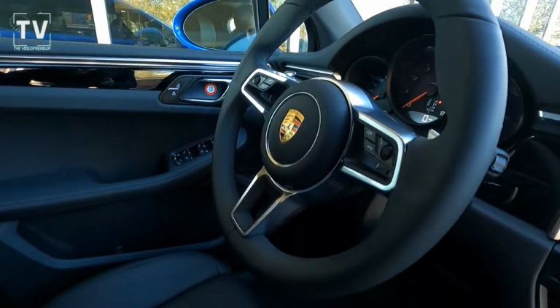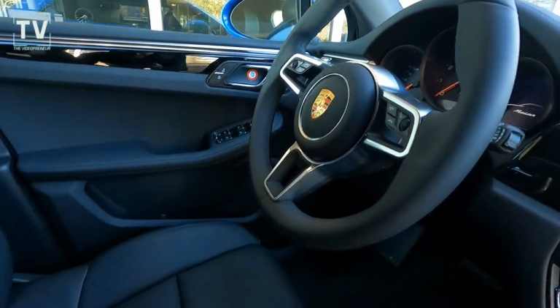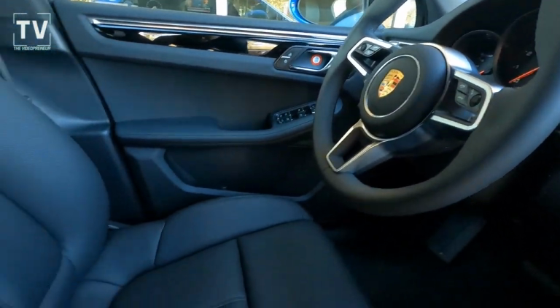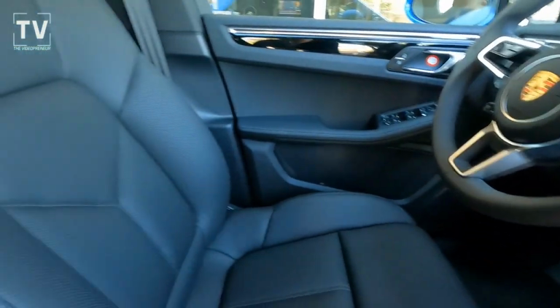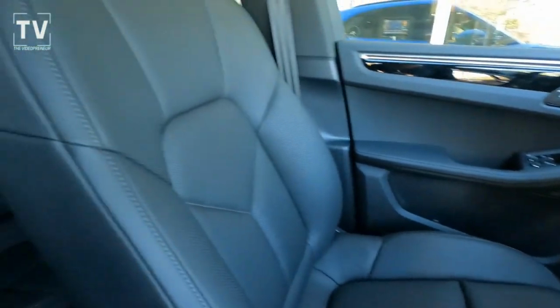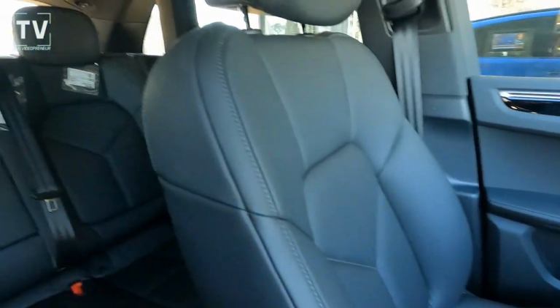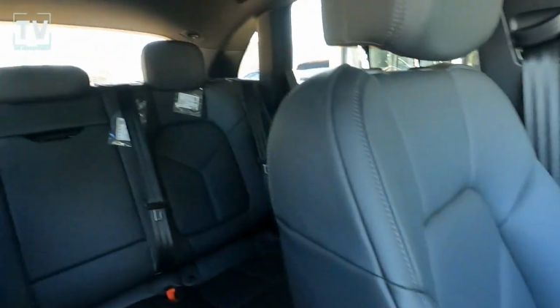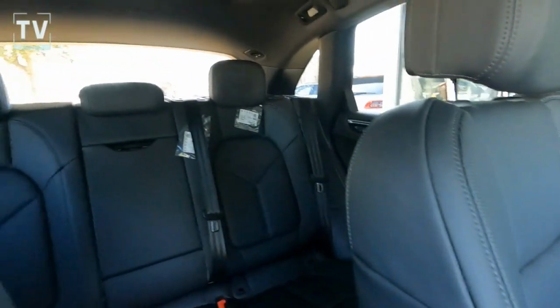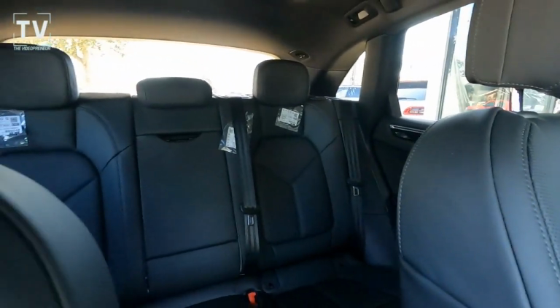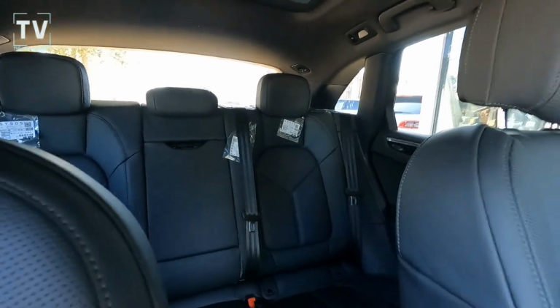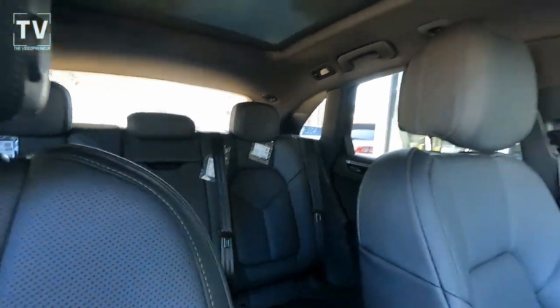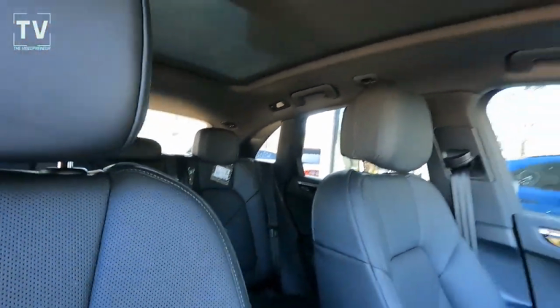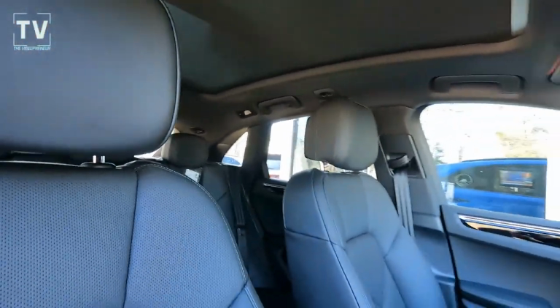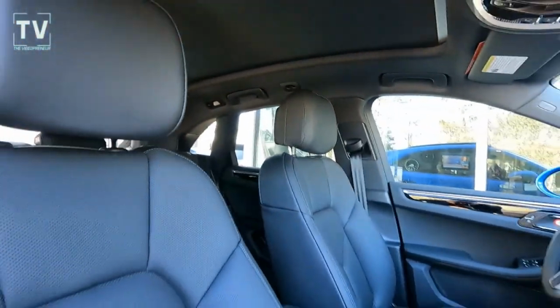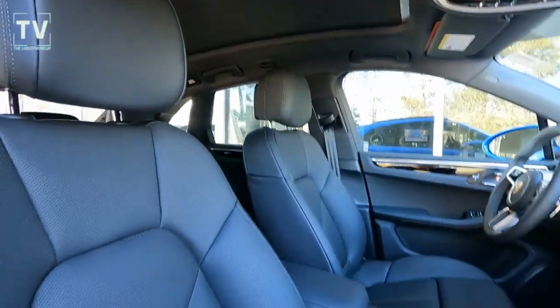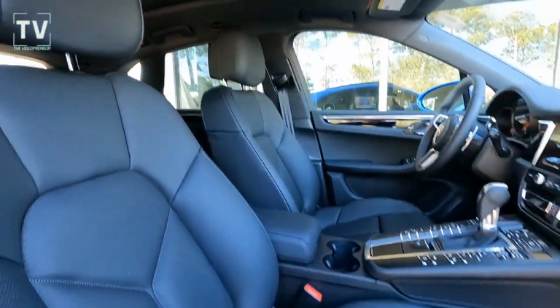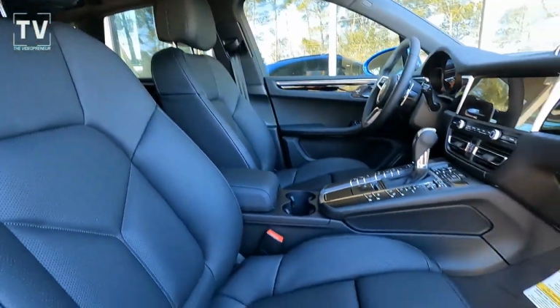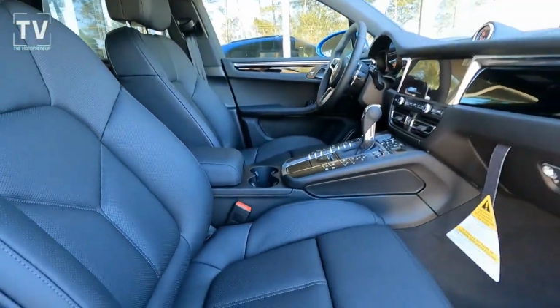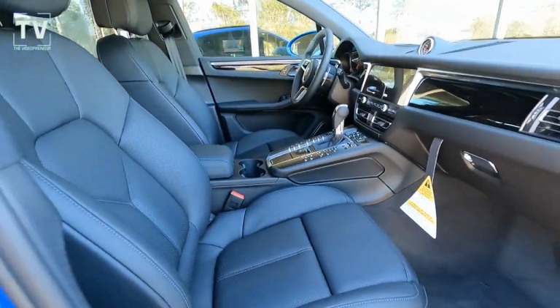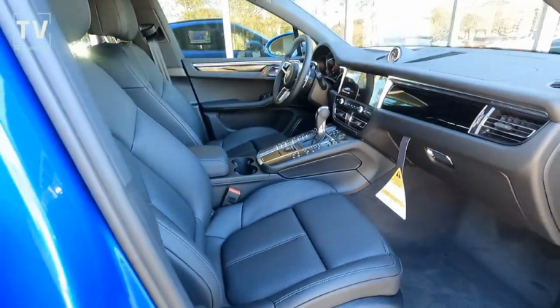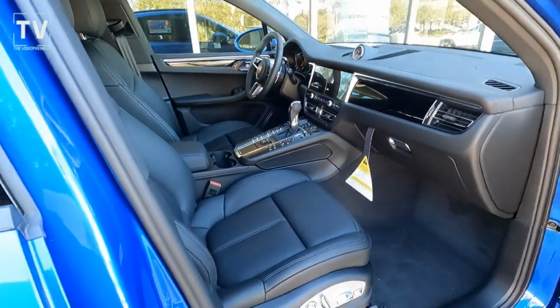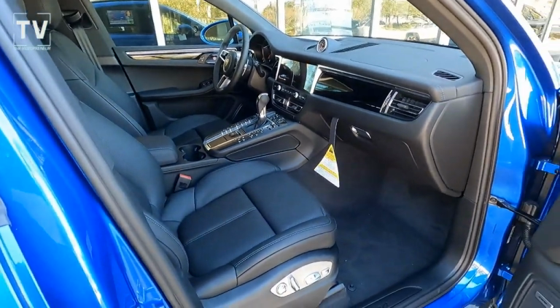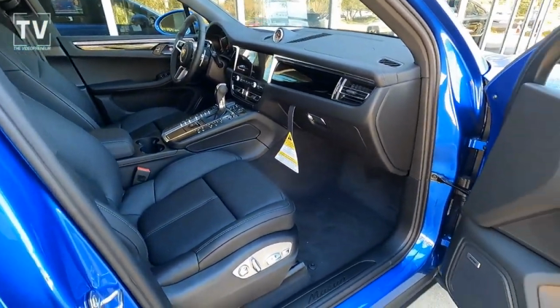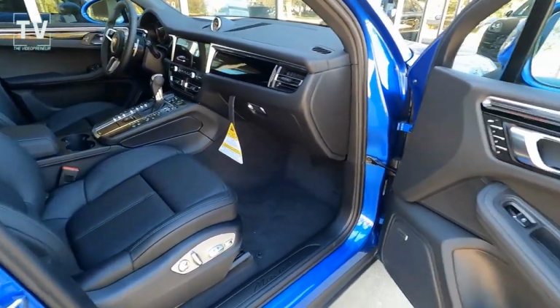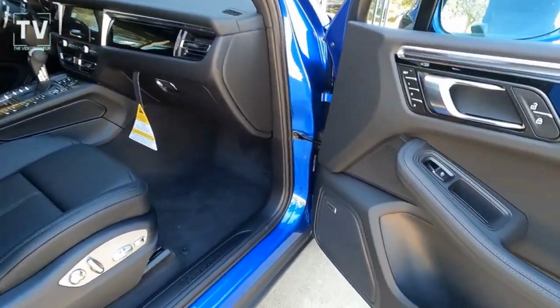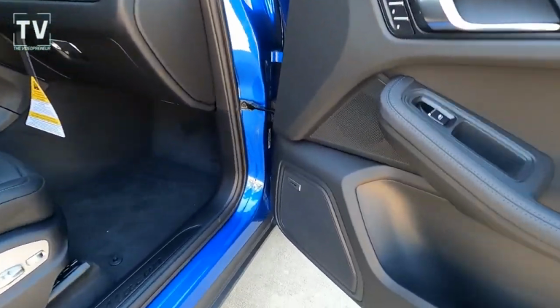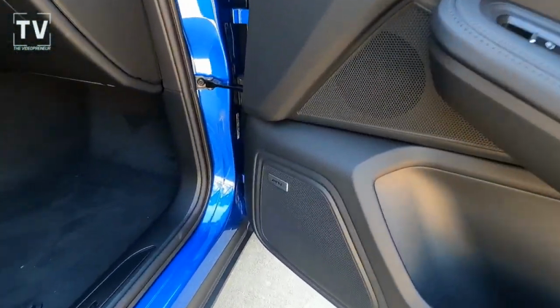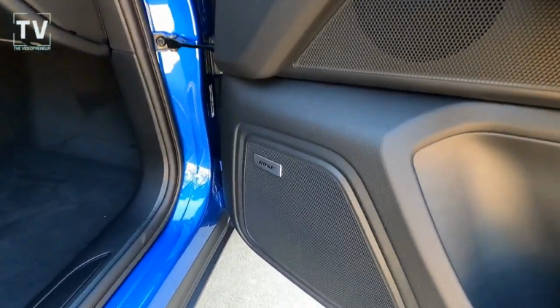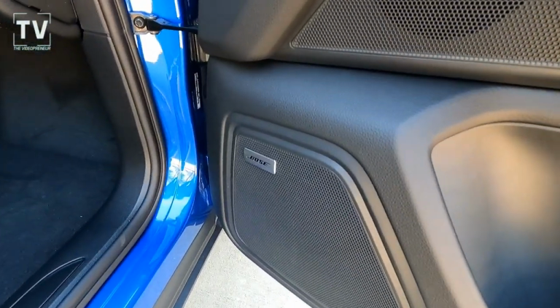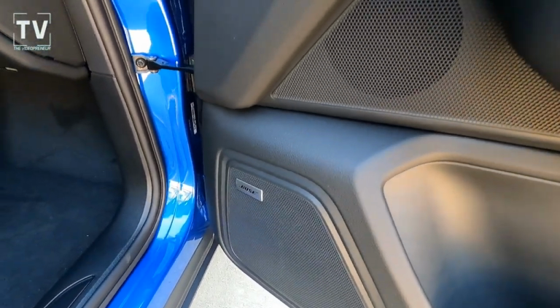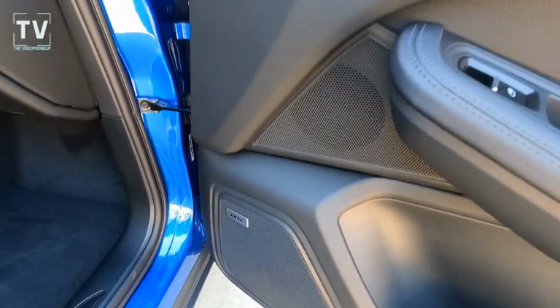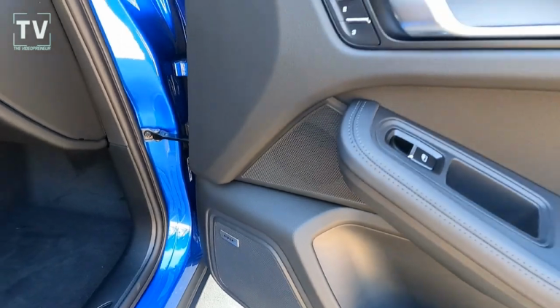From the back seat, it's a really nice view — you can see the split seats again and the panoramic moon roof. We also have a Bose stereo surround sound system.